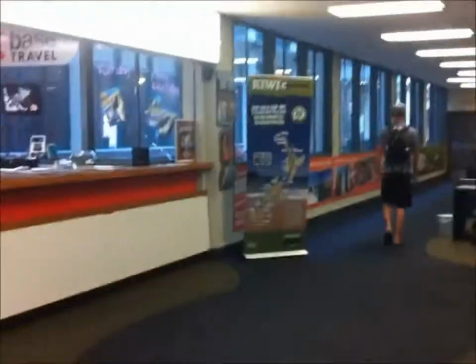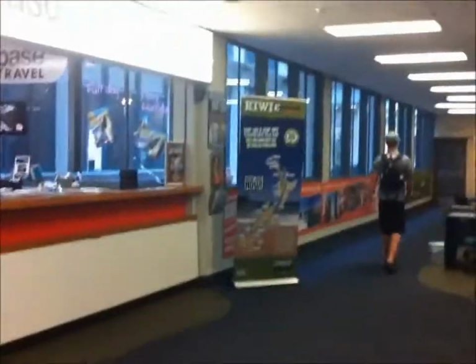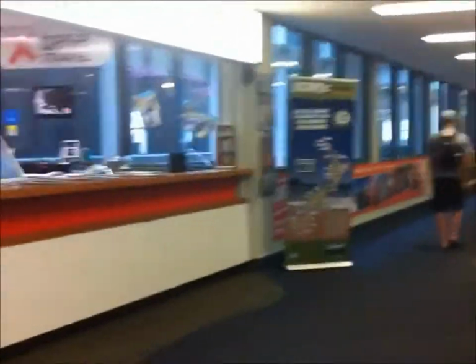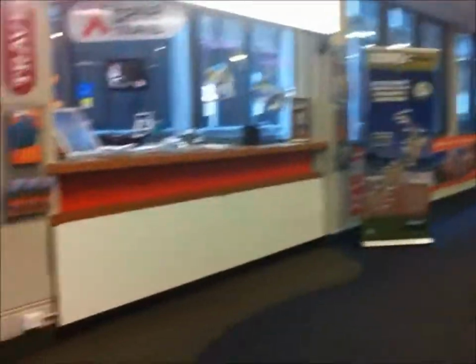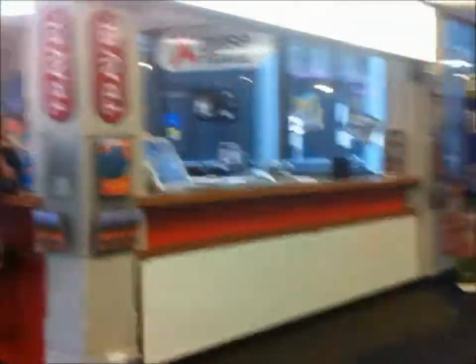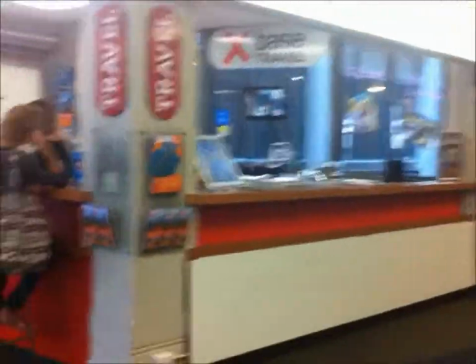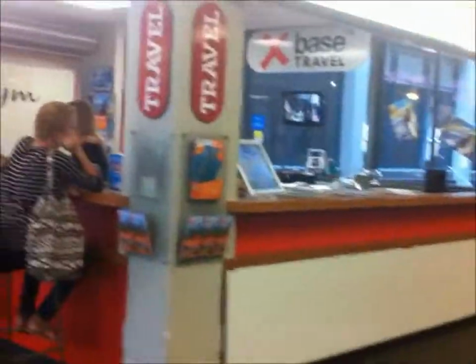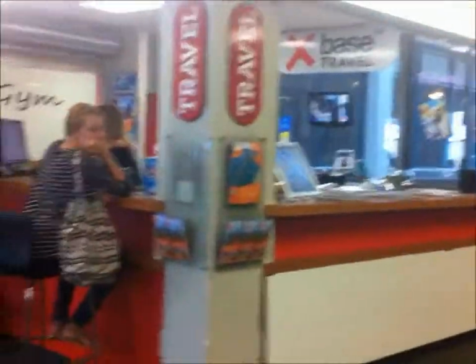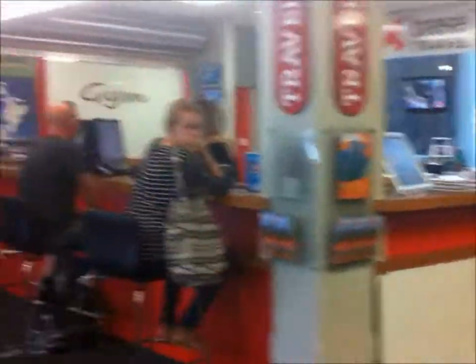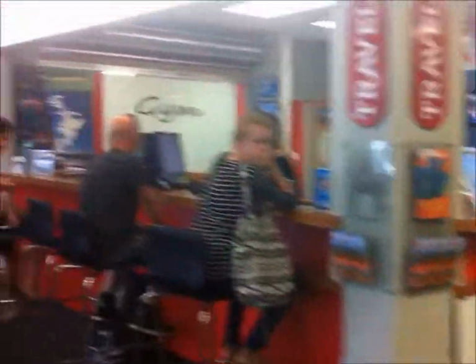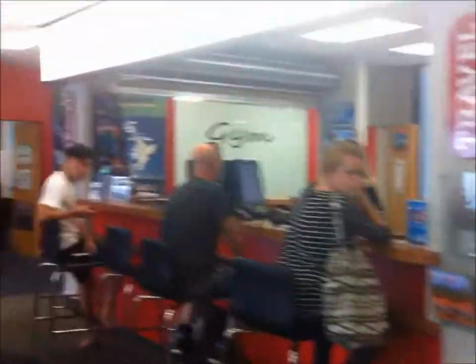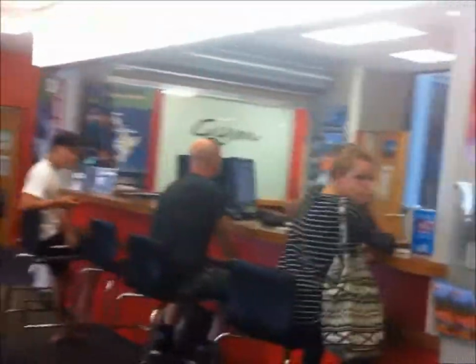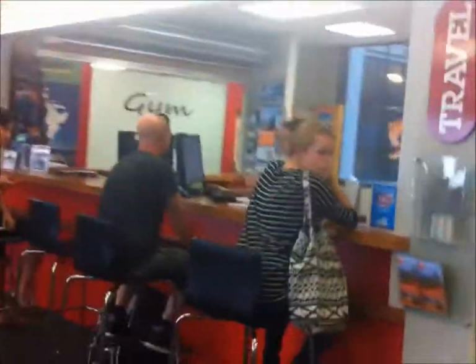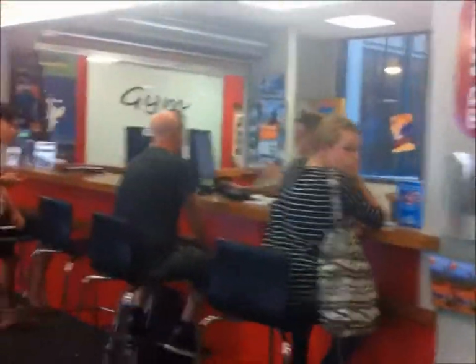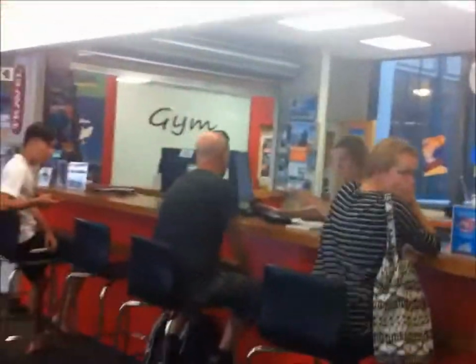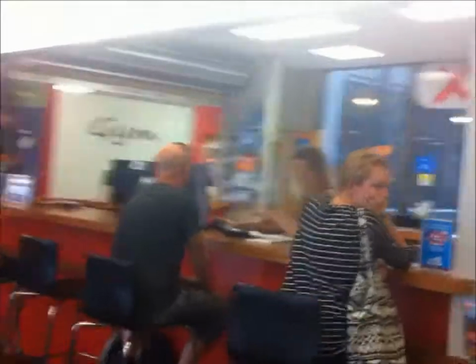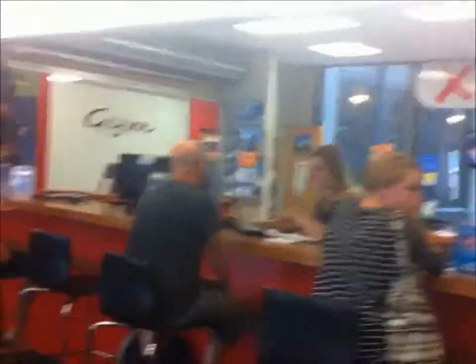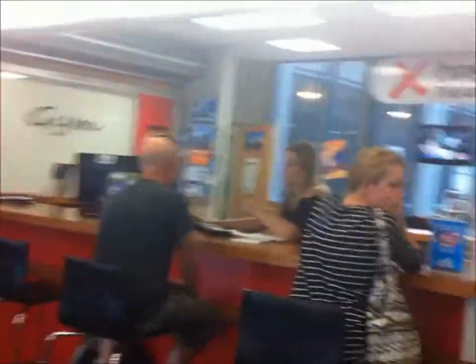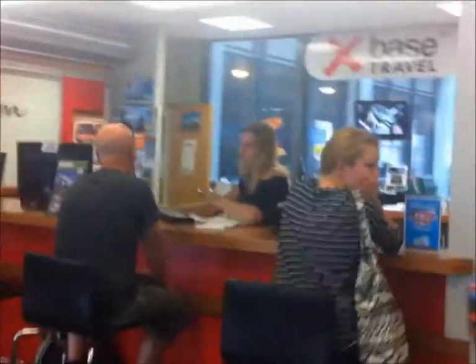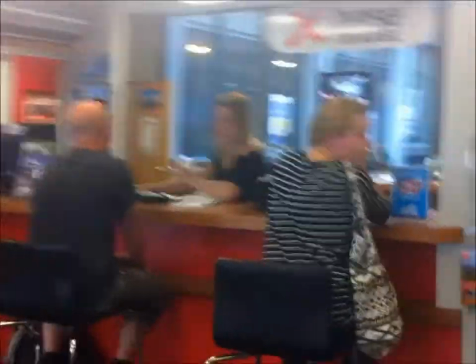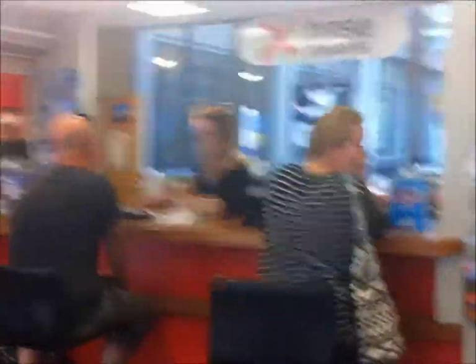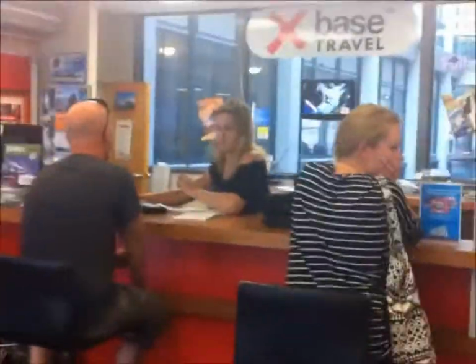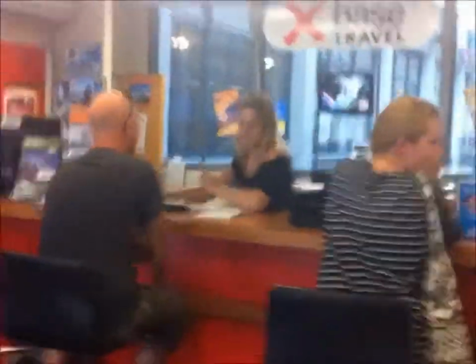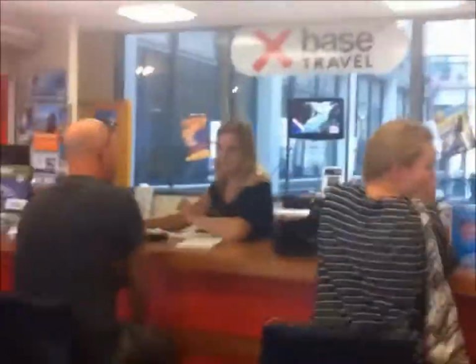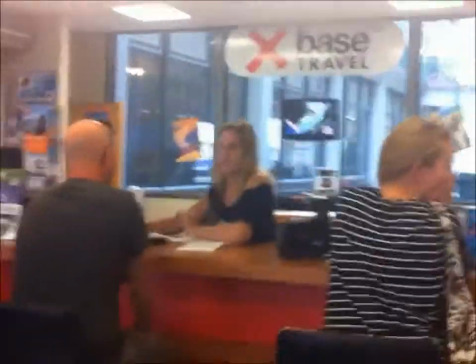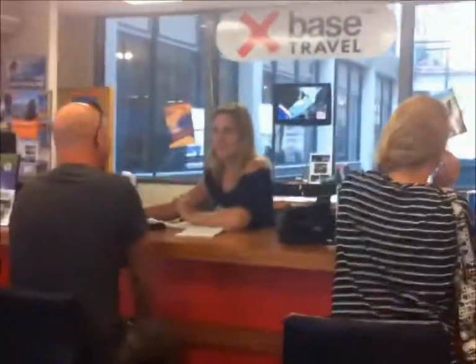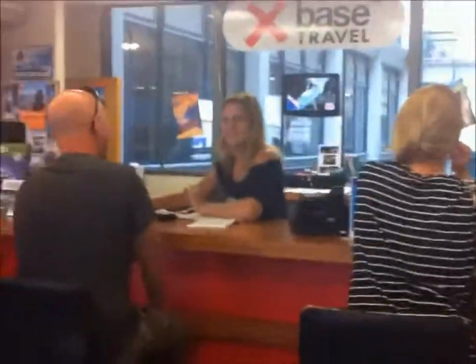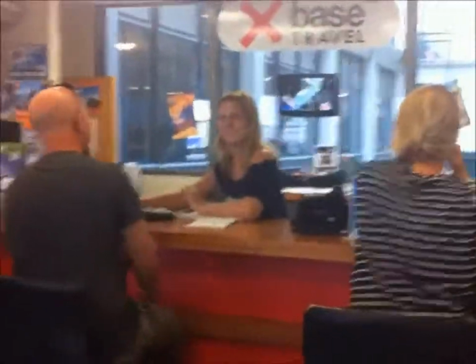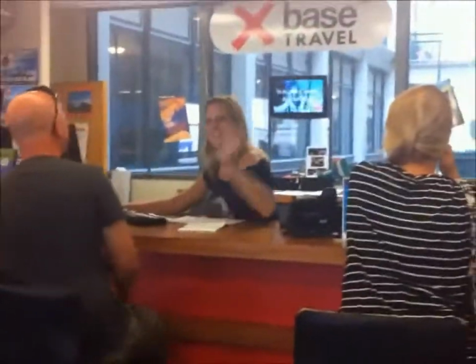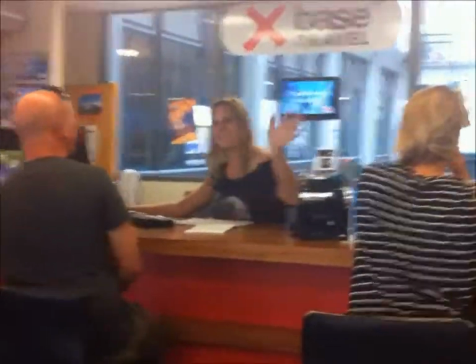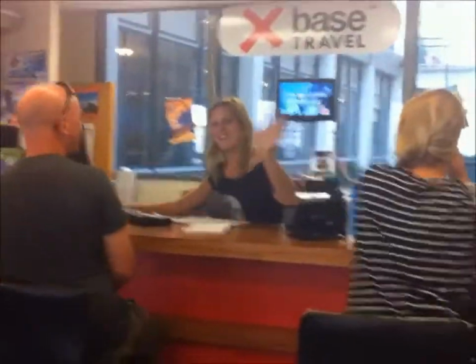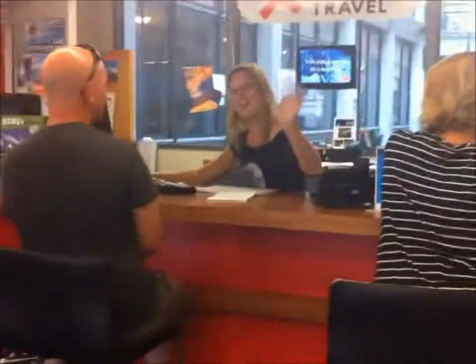And here we have the travel desk. These guys can help you with any information that you might need about New Zealand, Australia, Fiji, and Asia.